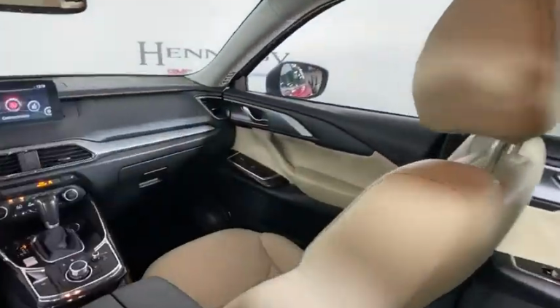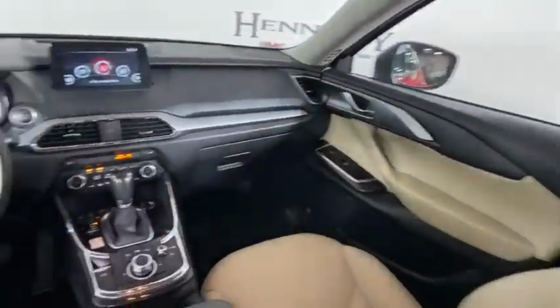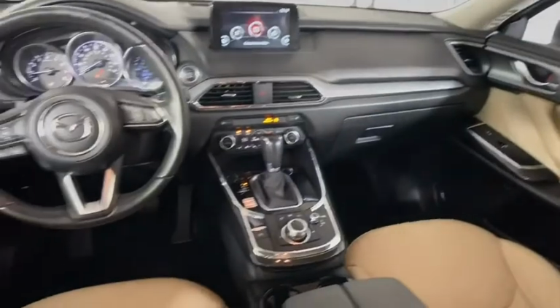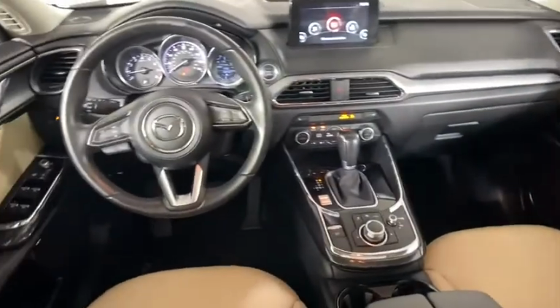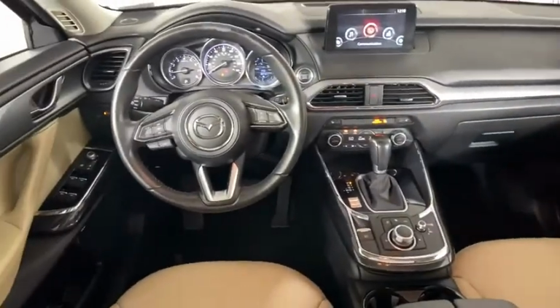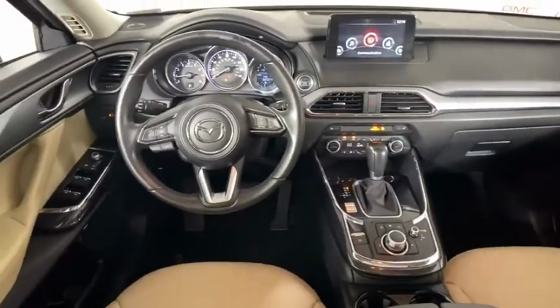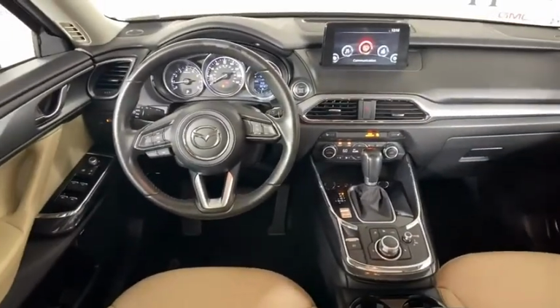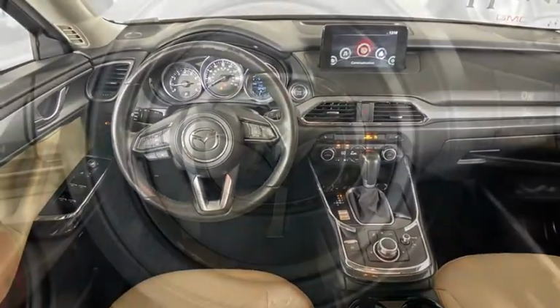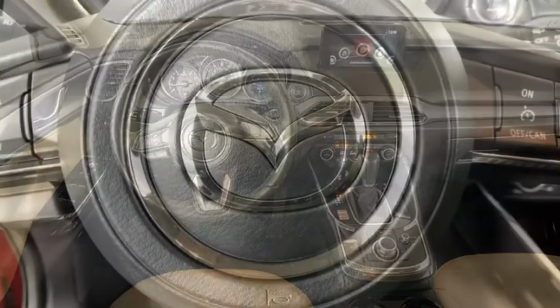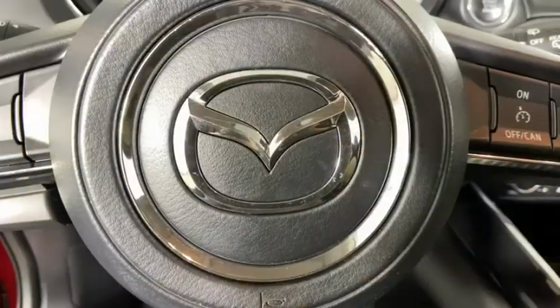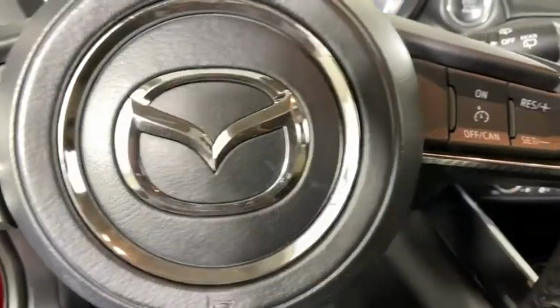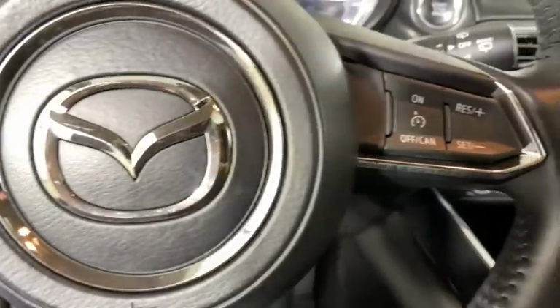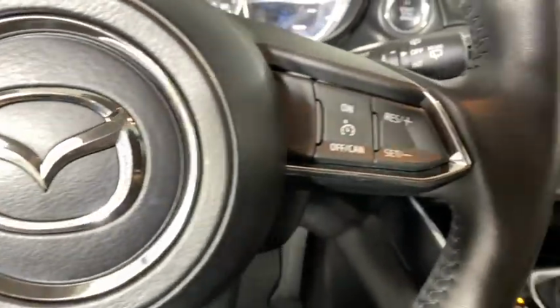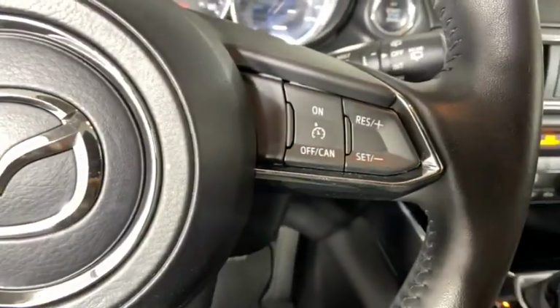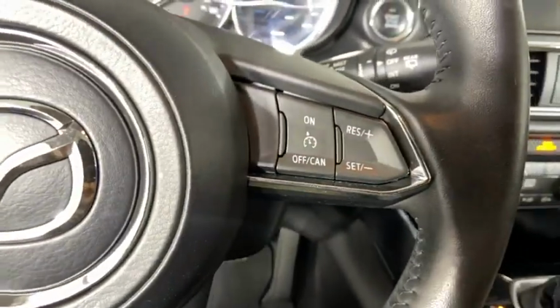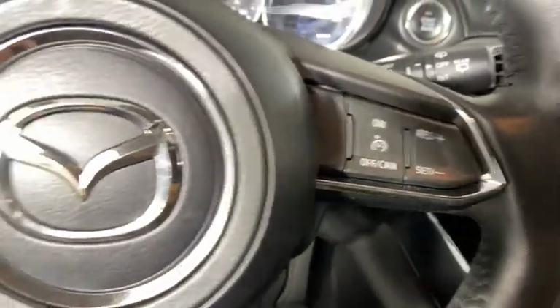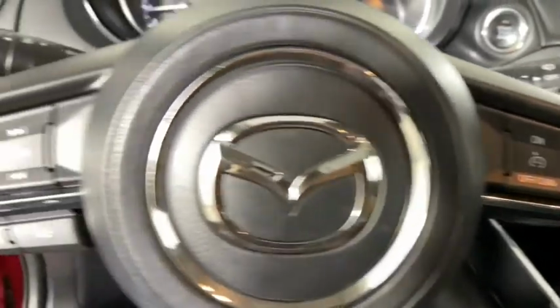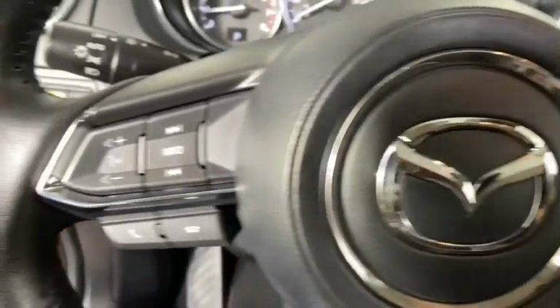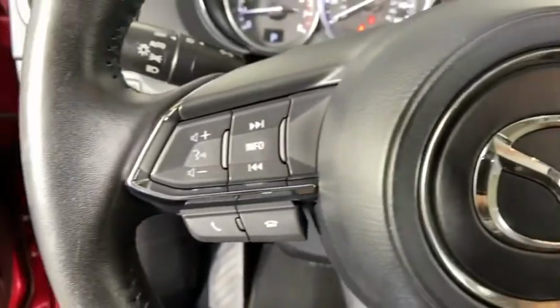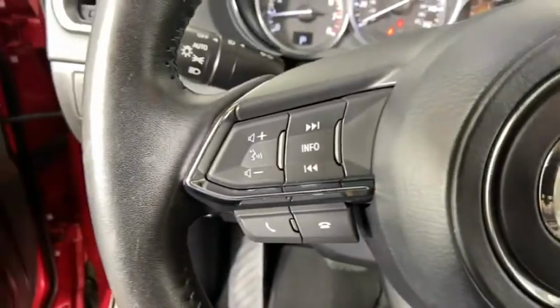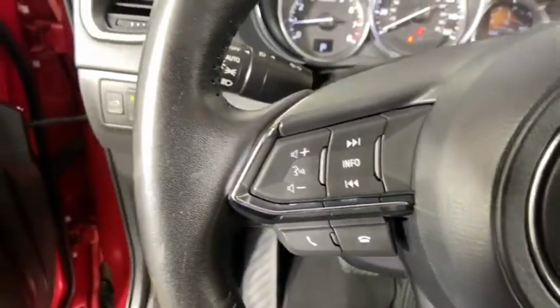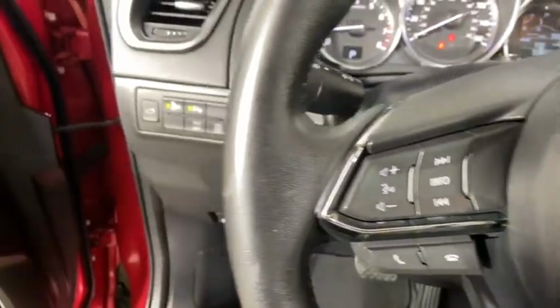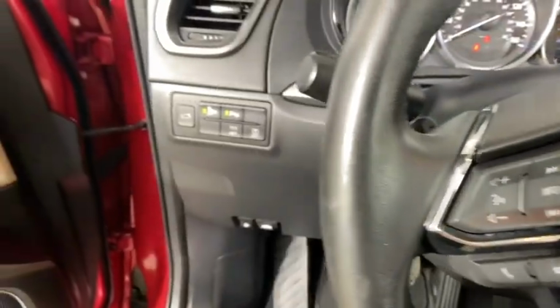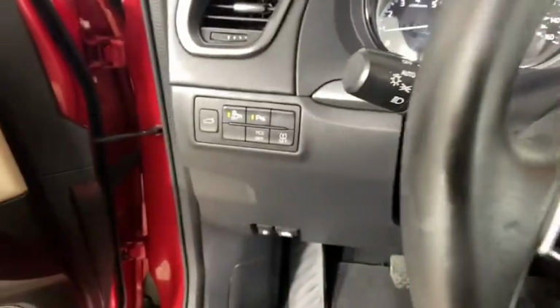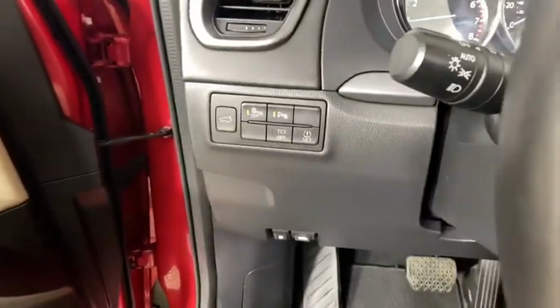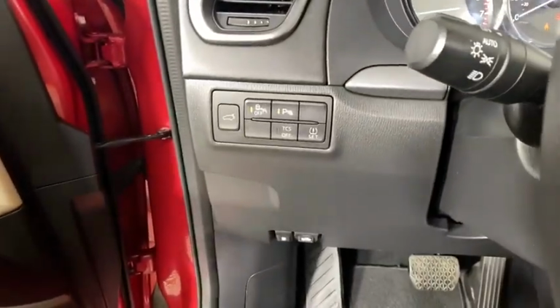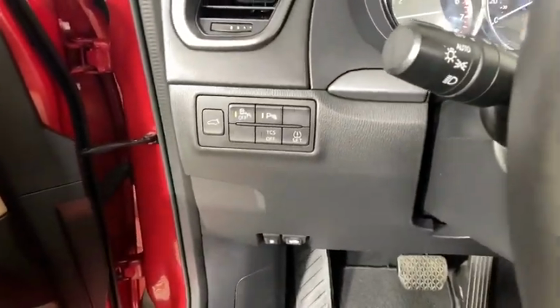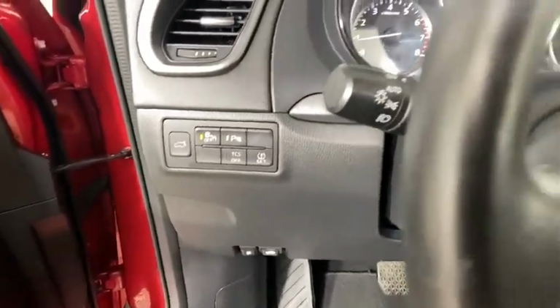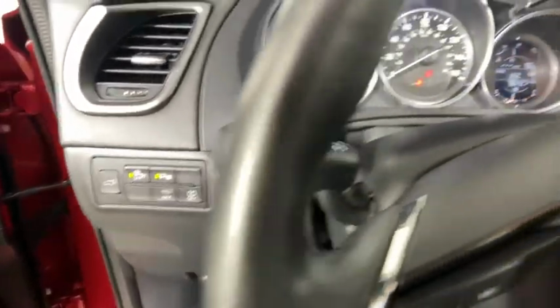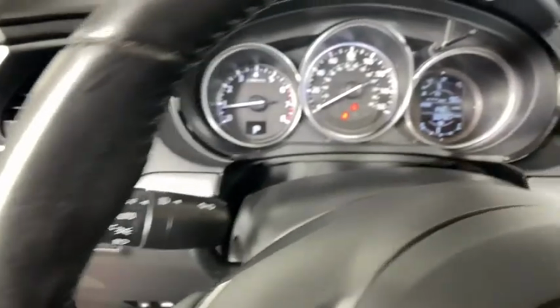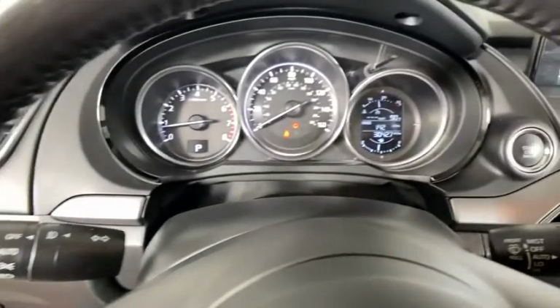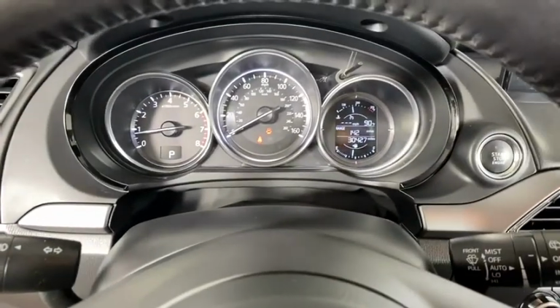Power windows, trip computer, heated front seat, compass, electronic stability control, remote keyless entry, brake assist, panic alarm, overhead console, tachometer, and power driver's seat.